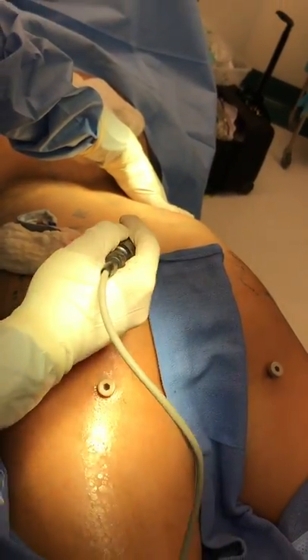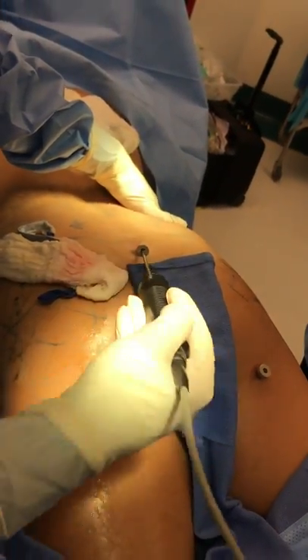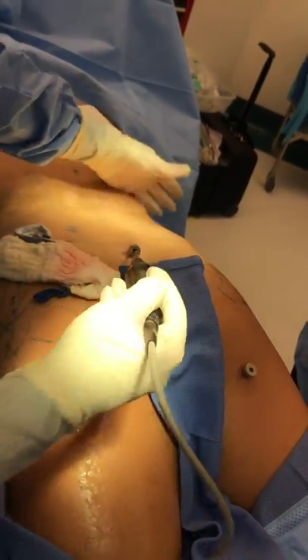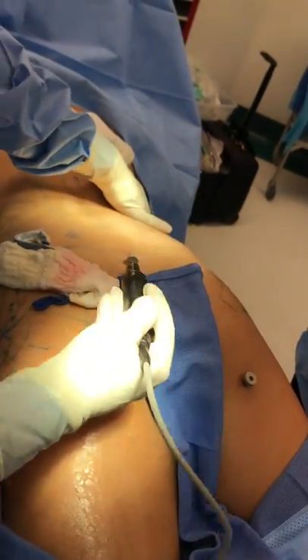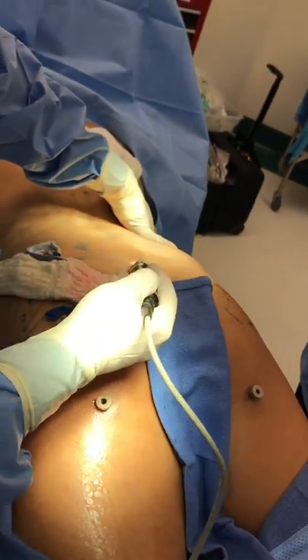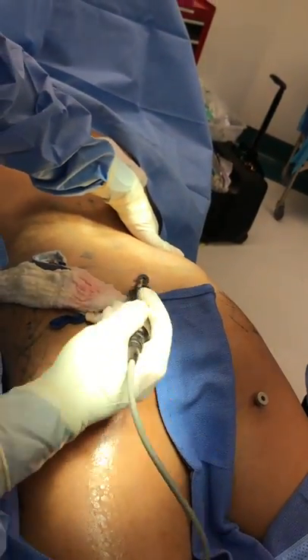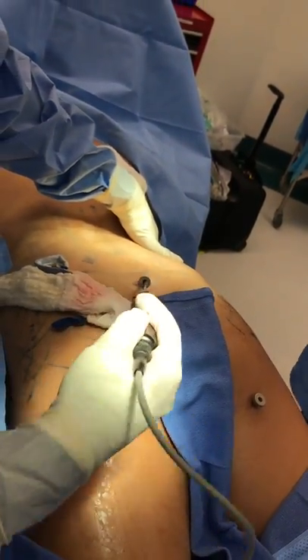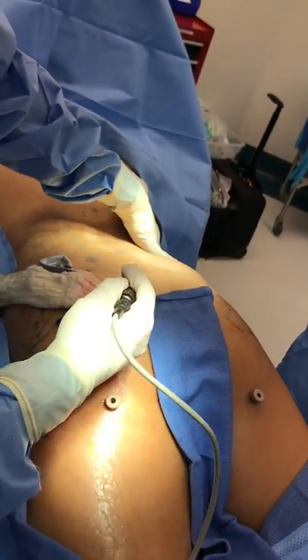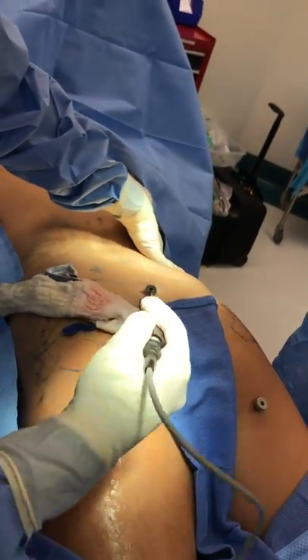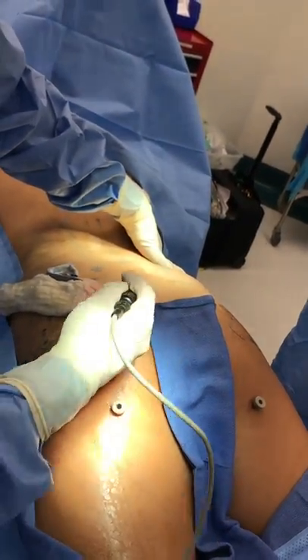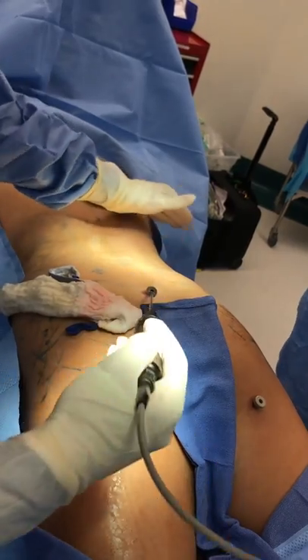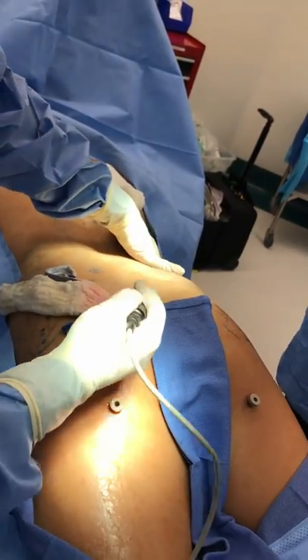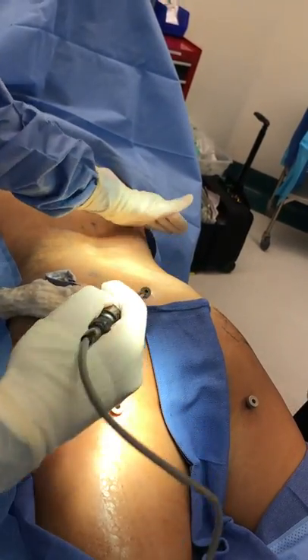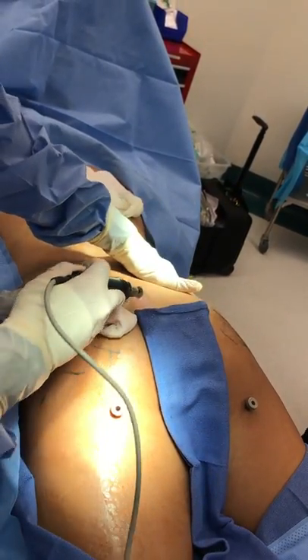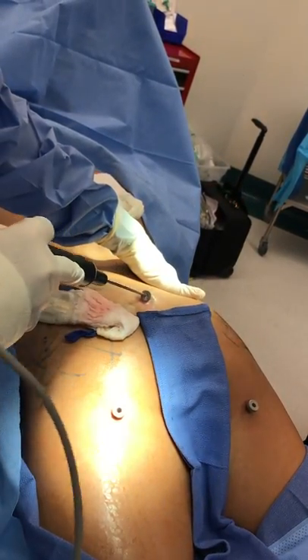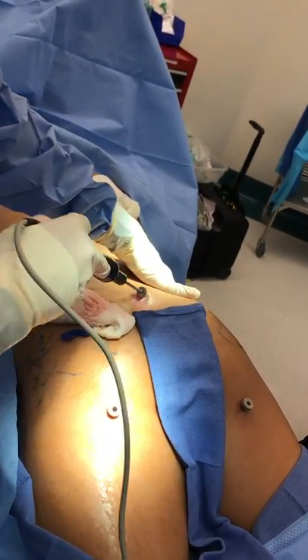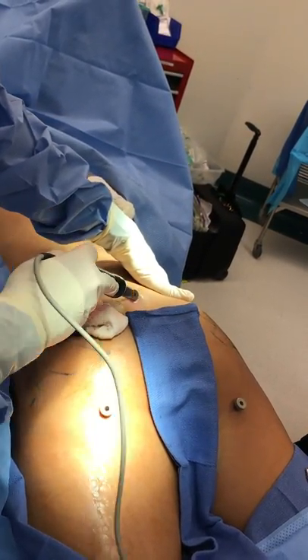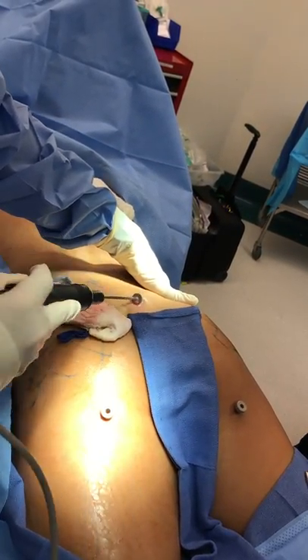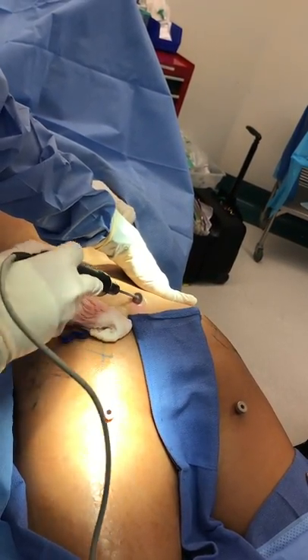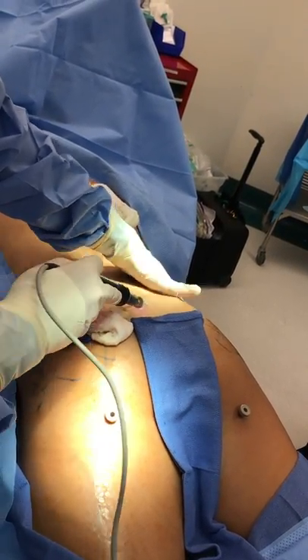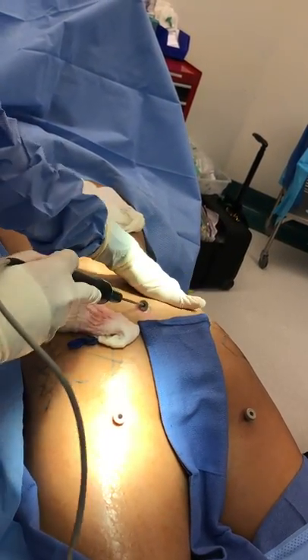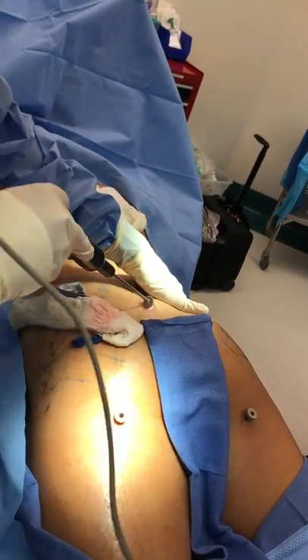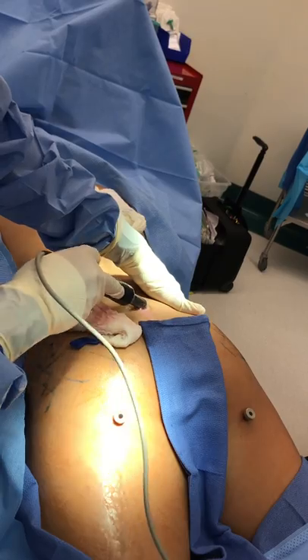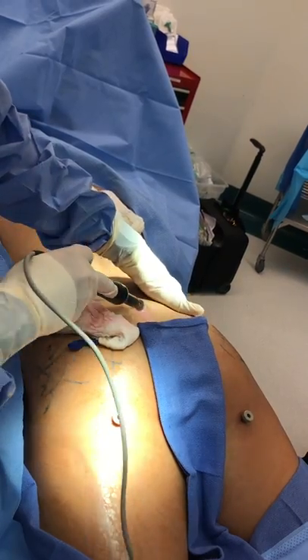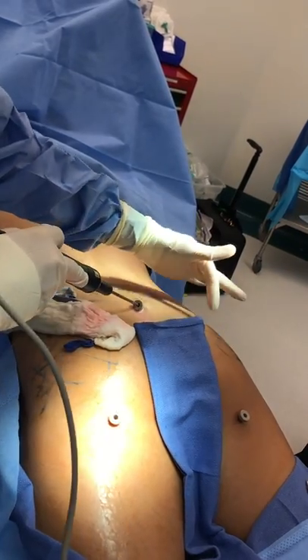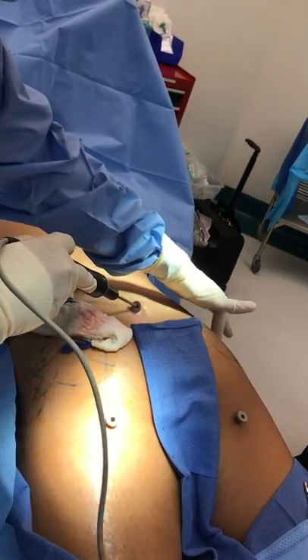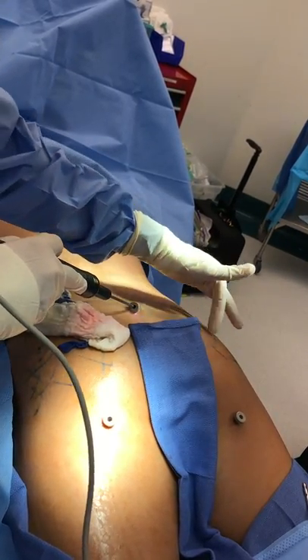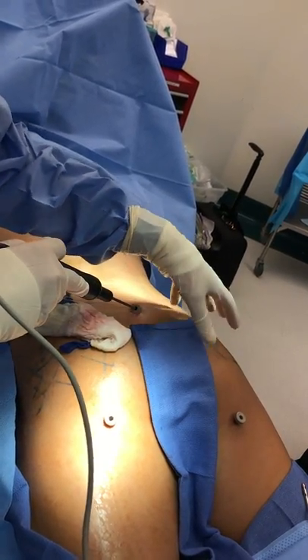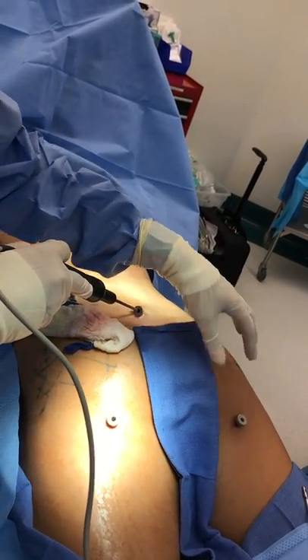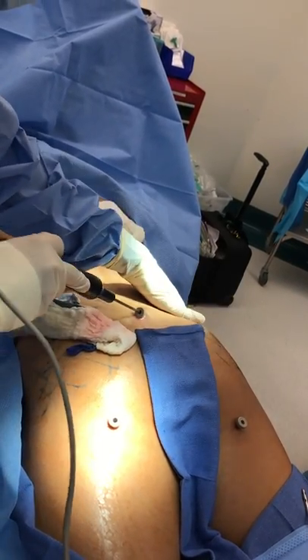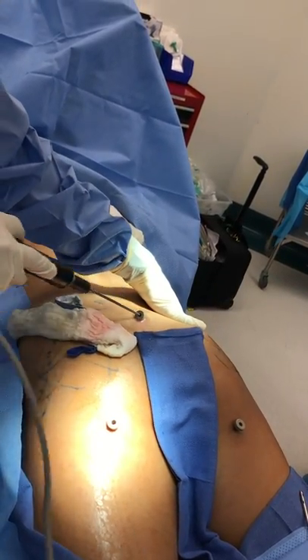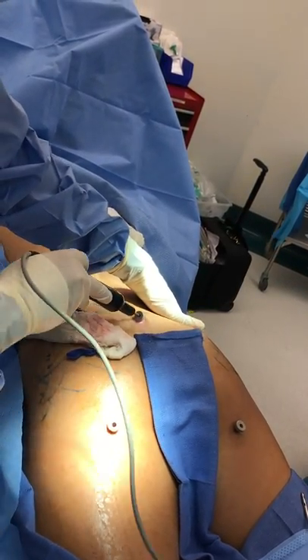So we're dissolving some of the fat right now, and then later we're going to use the cannula to remove a bunch of it, and then we're going to put it into her butt right around these areas to give more fullness all the way around.